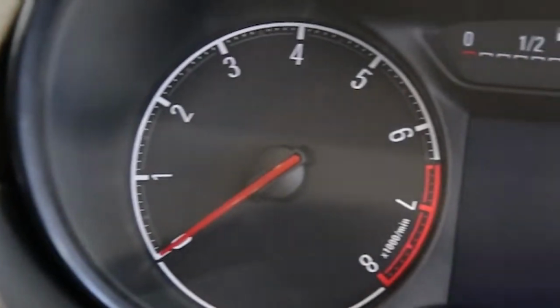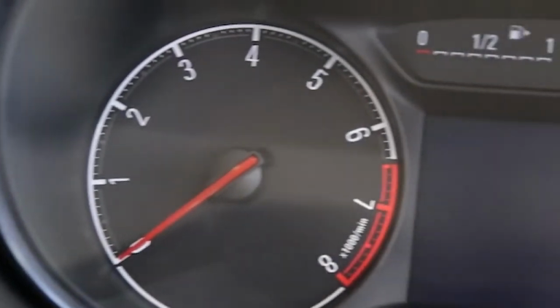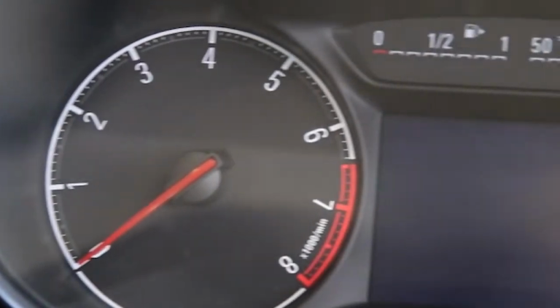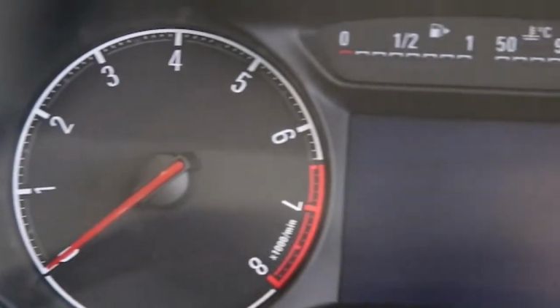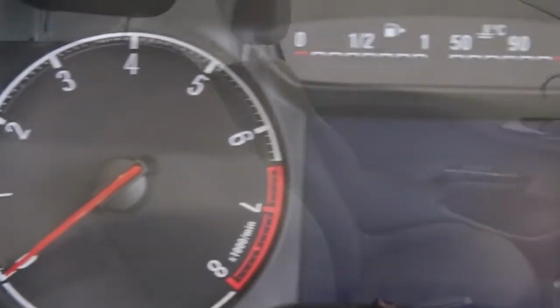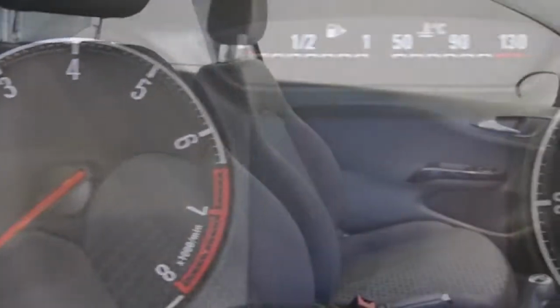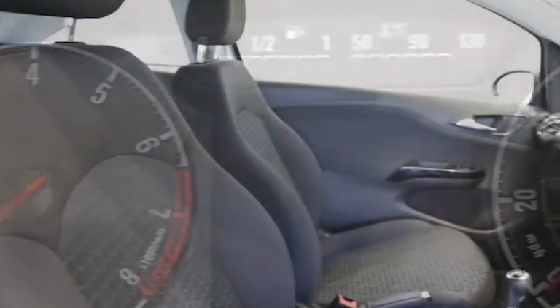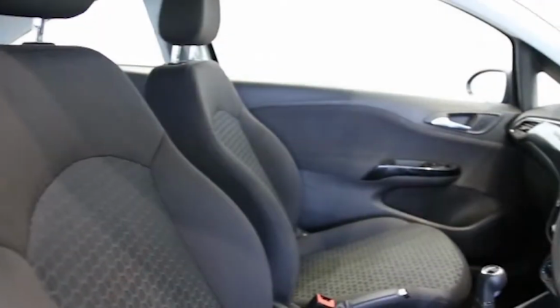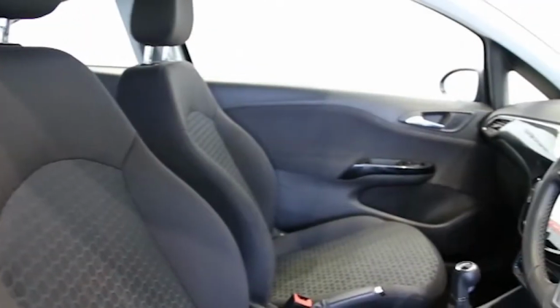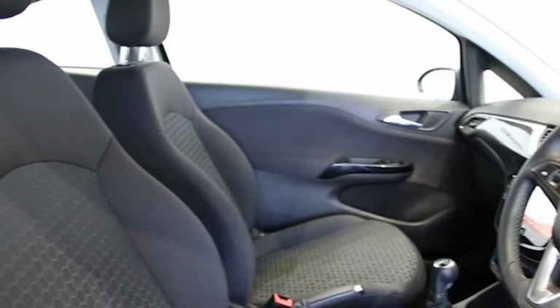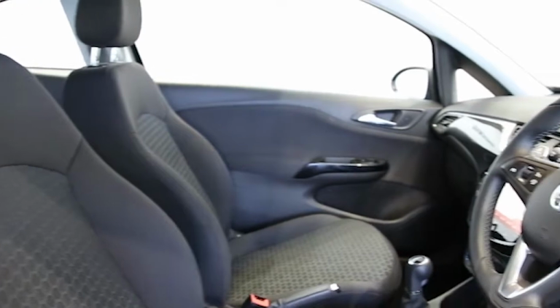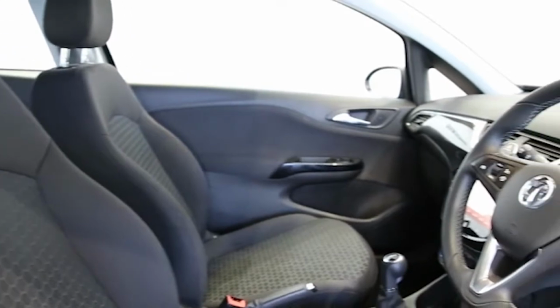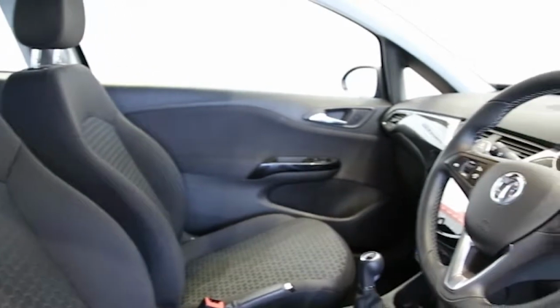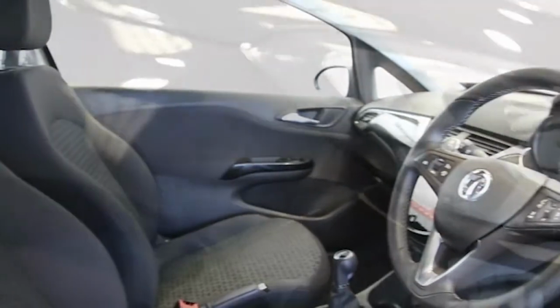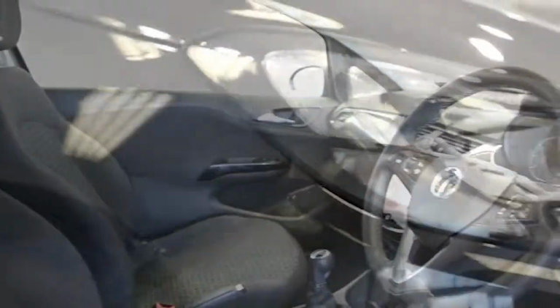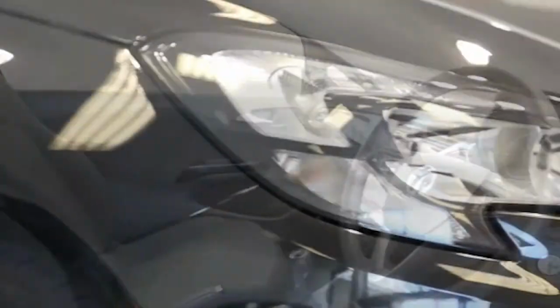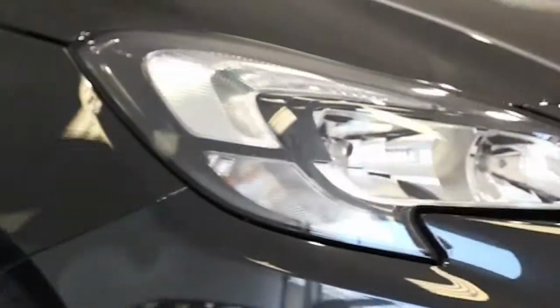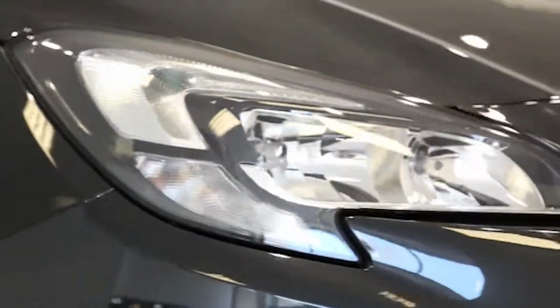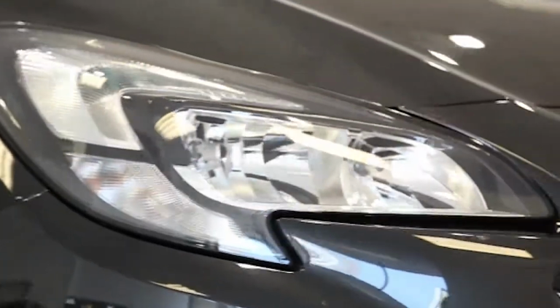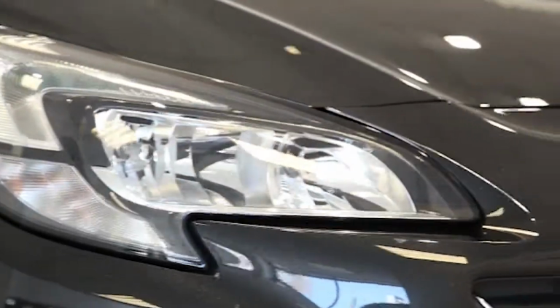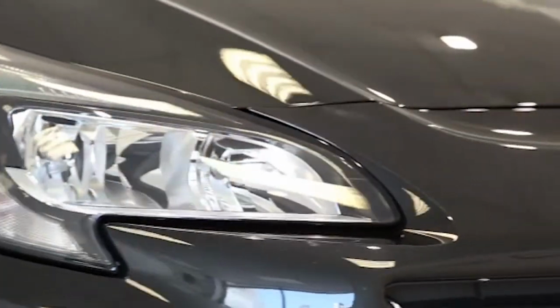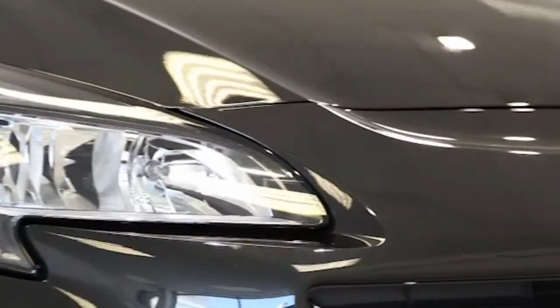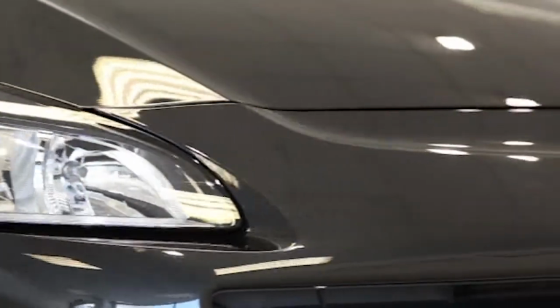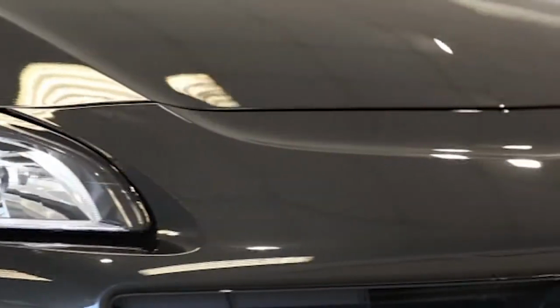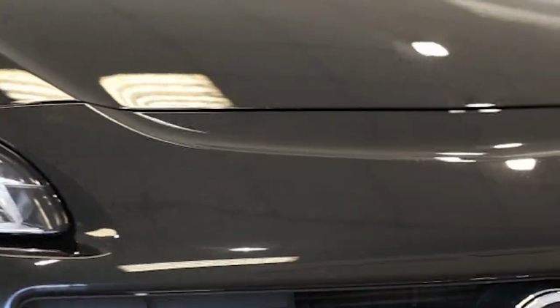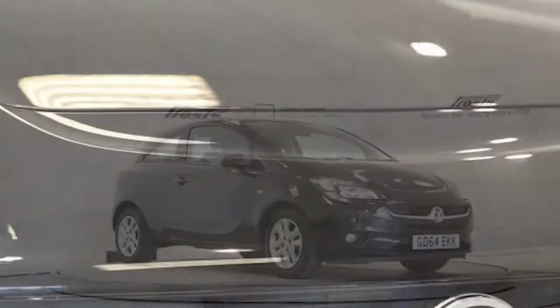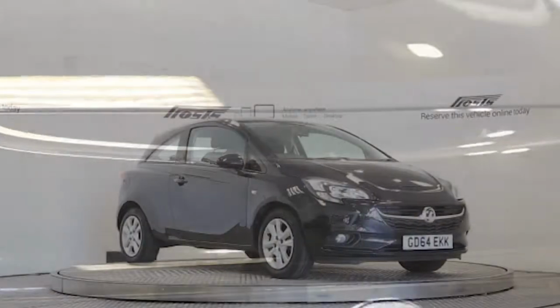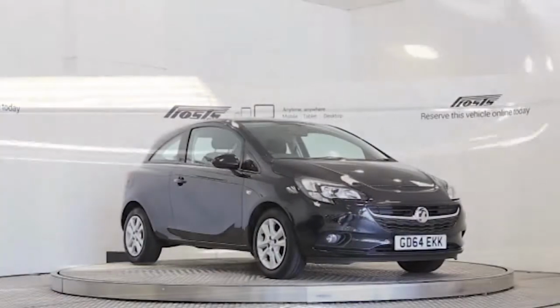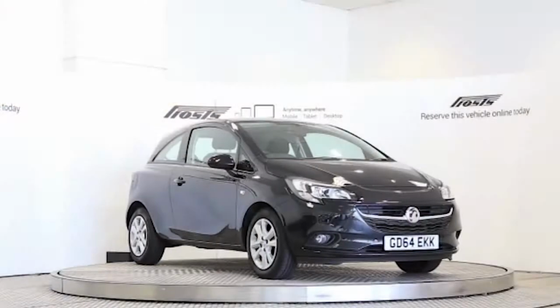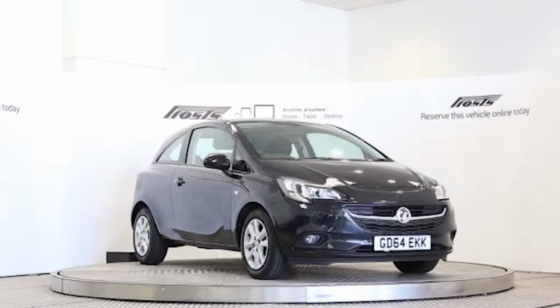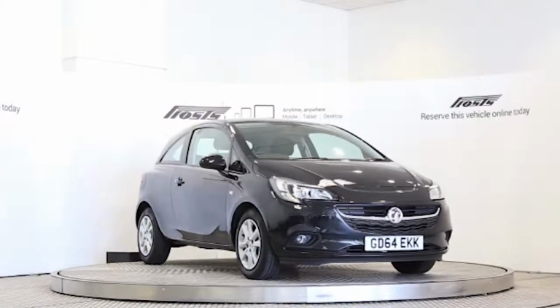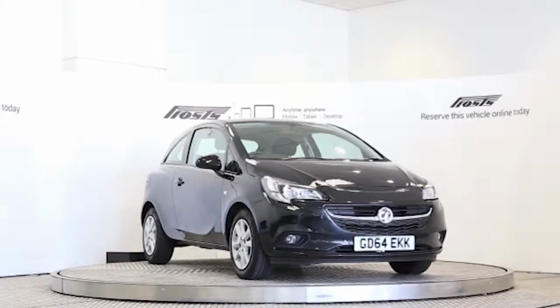This Vauxhall Corsa has been through our full and extensive service and preparation process to ensure it's in perfect condition. Reserve this car online today for 48 hours with no obligation, fully refundable £100 deposit.